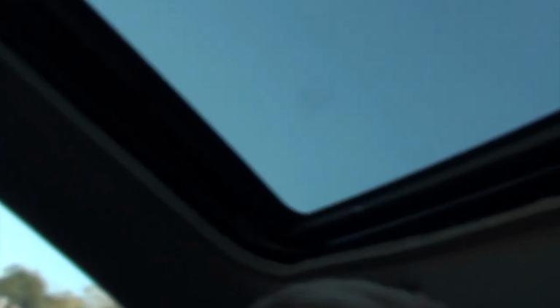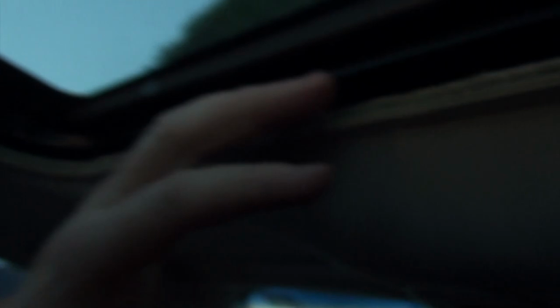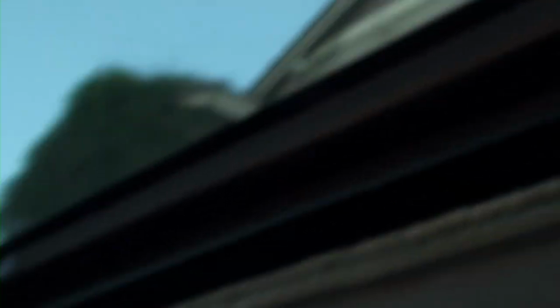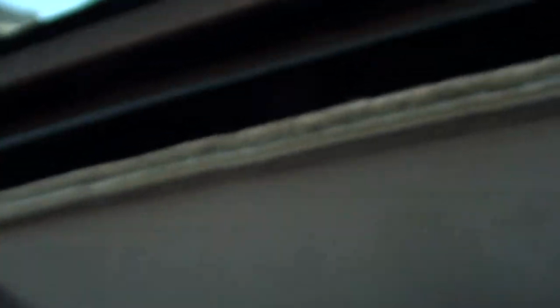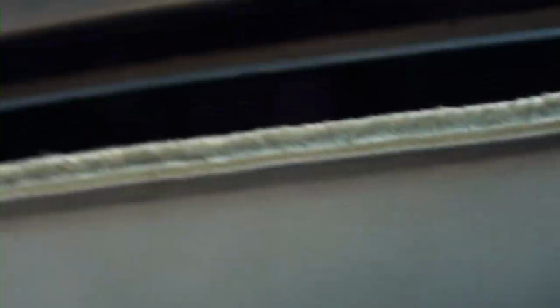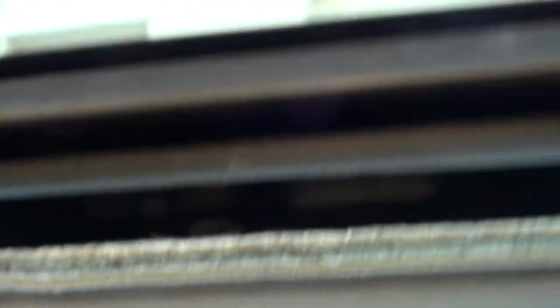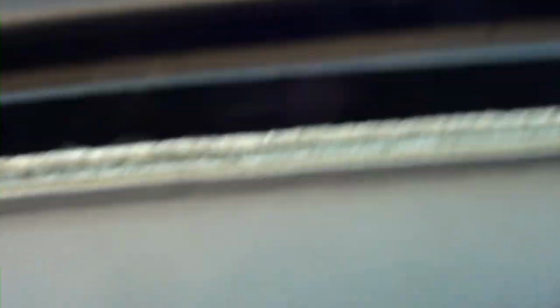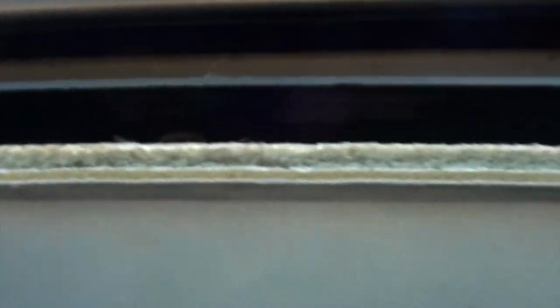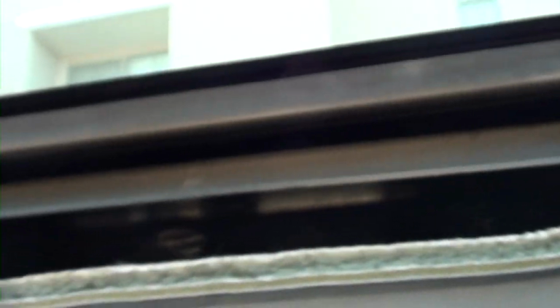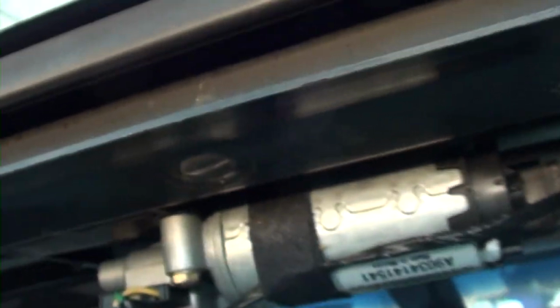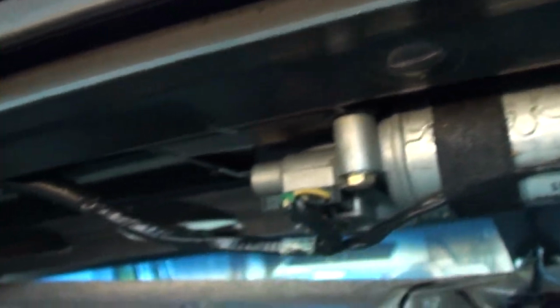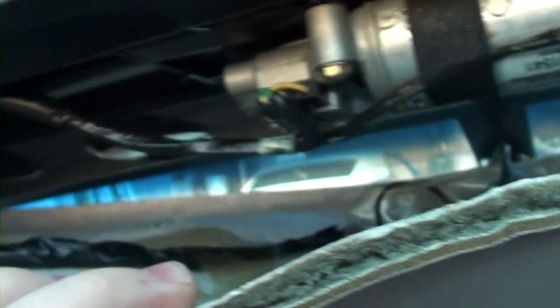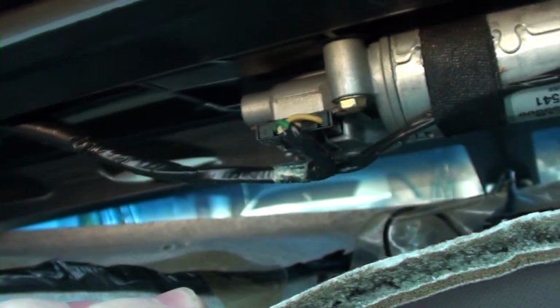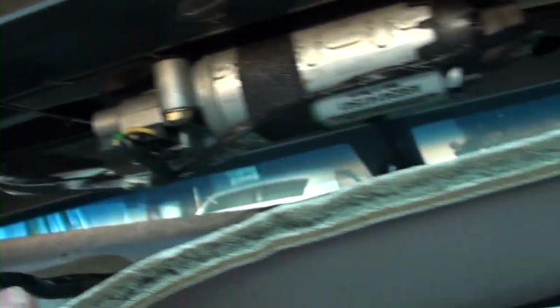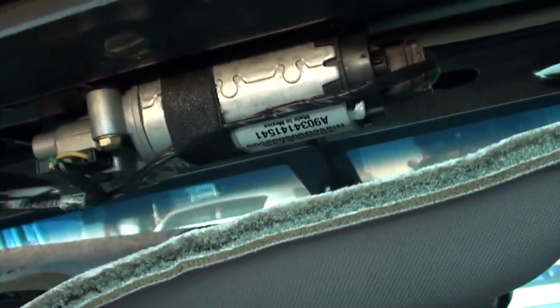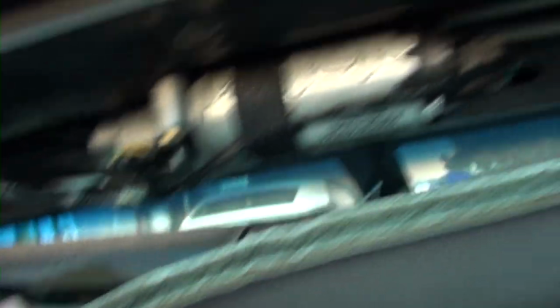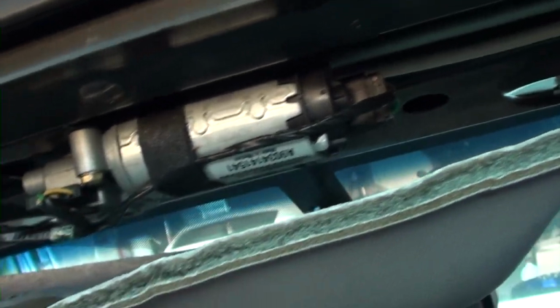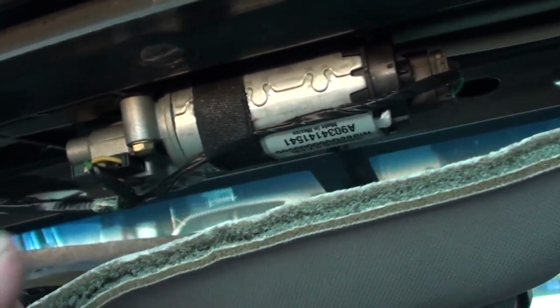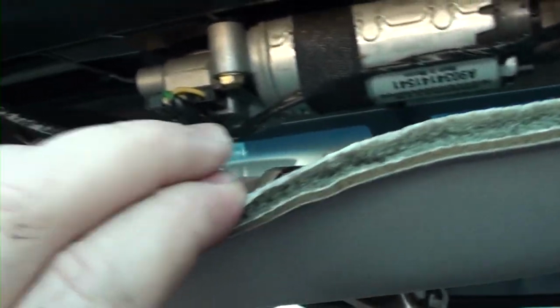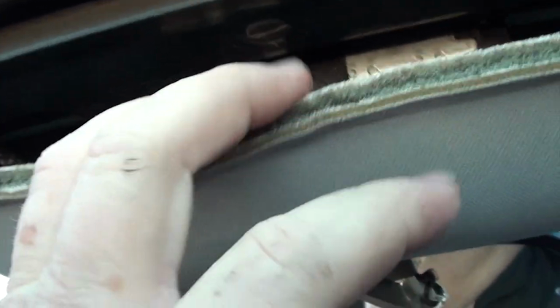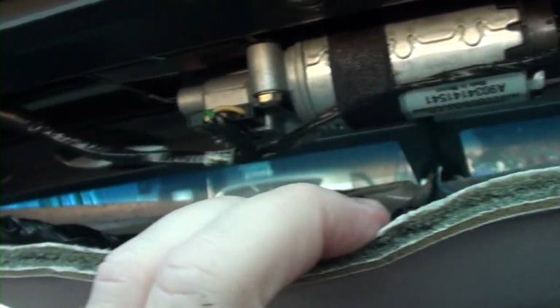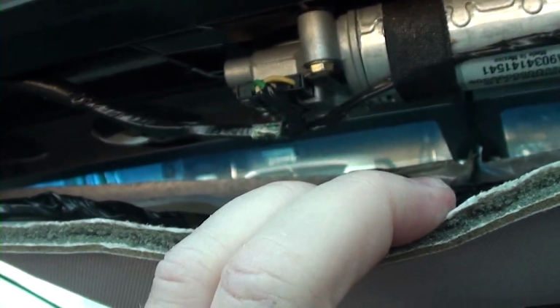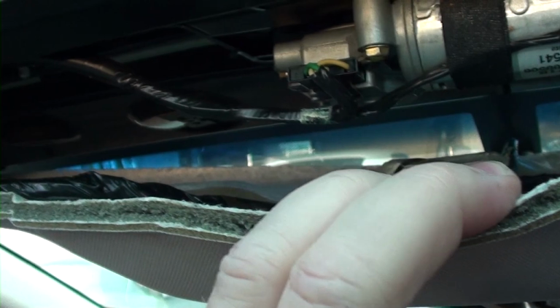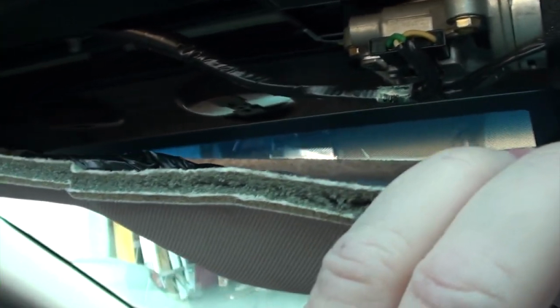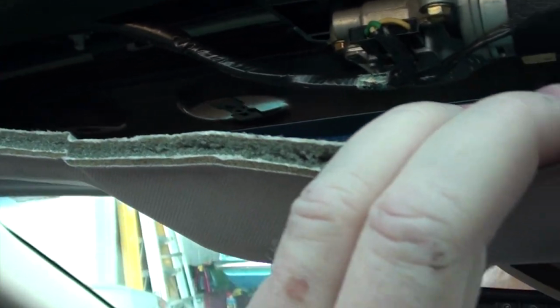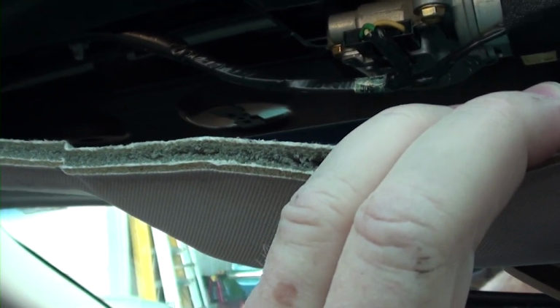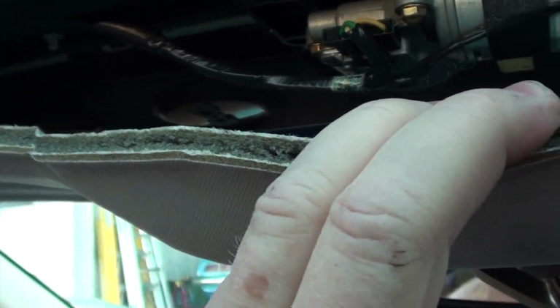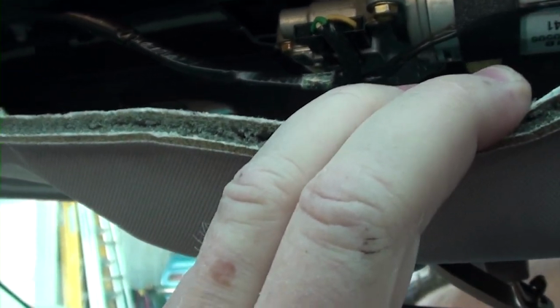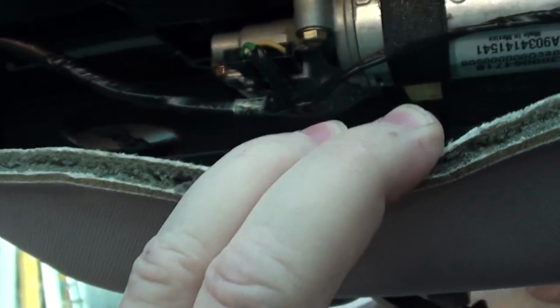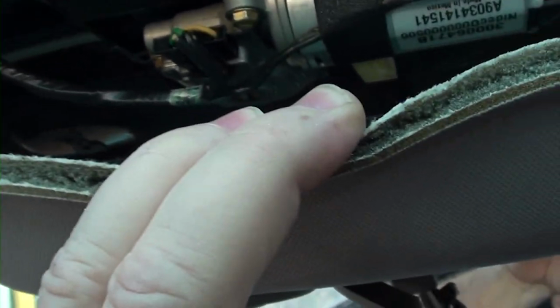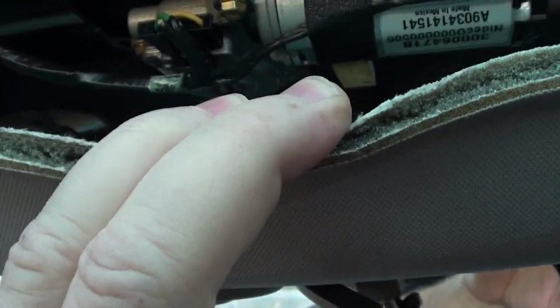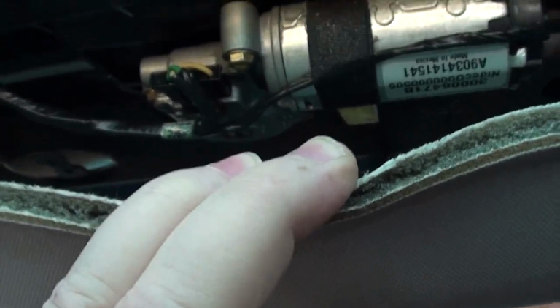Now I'll take you a look in here and show you where the motor is at. You can see the motor right there - now you have access to it. It looks like we actually don't need to remove the A-pillars. I'm not sure what size that bolt is, but it looks like maybe an 8mm.